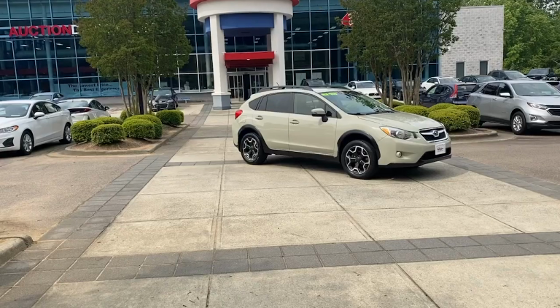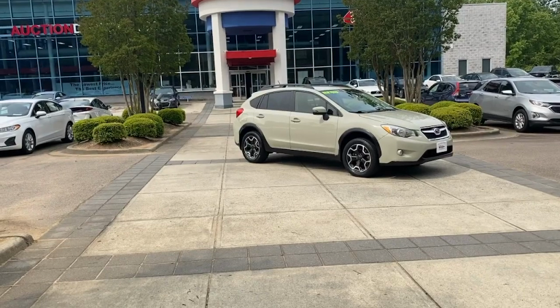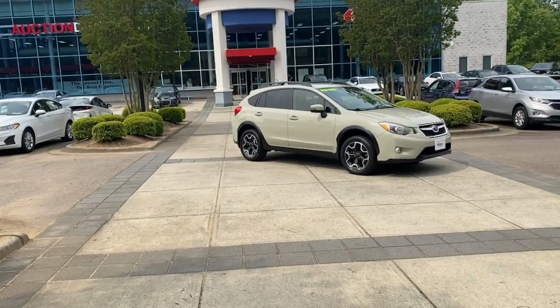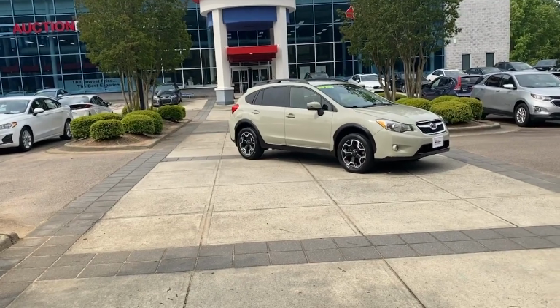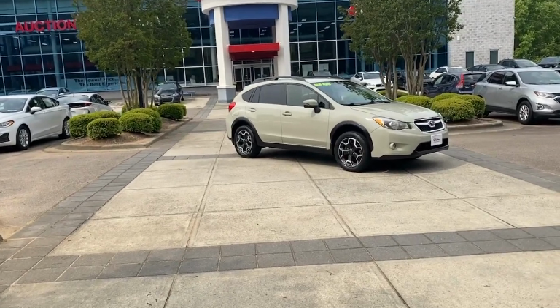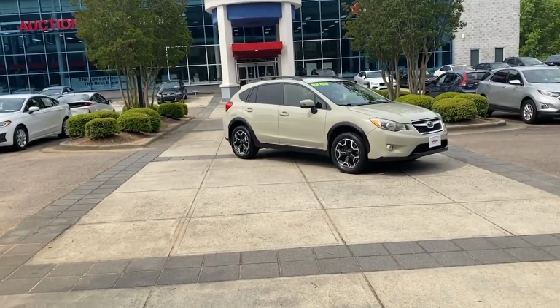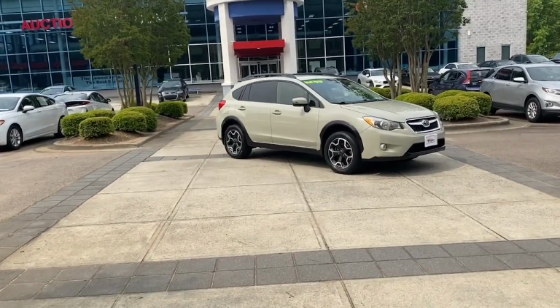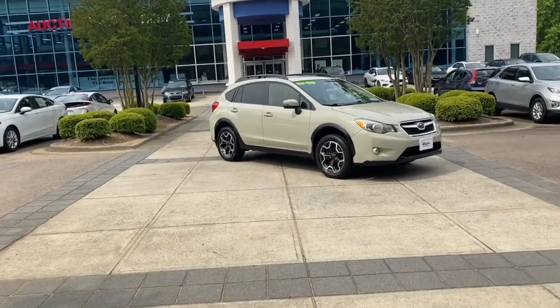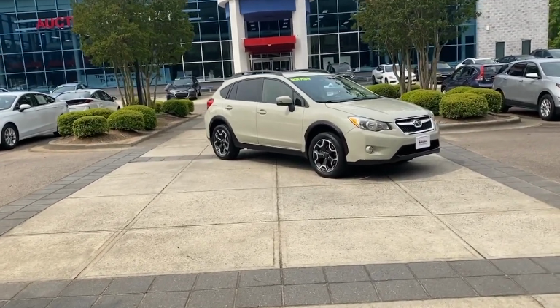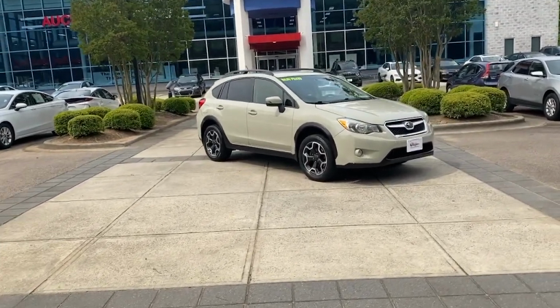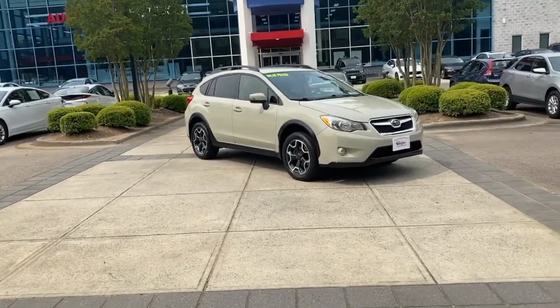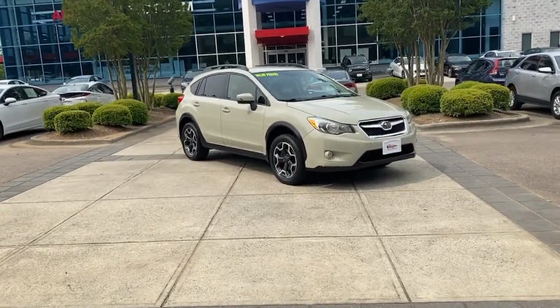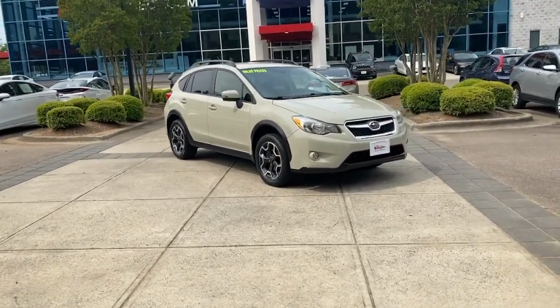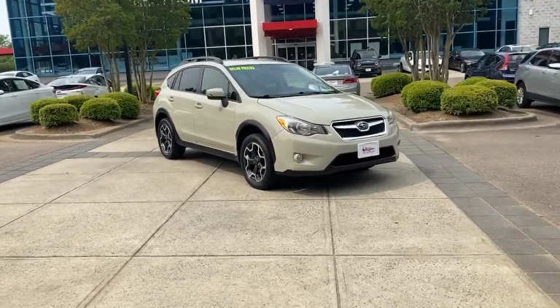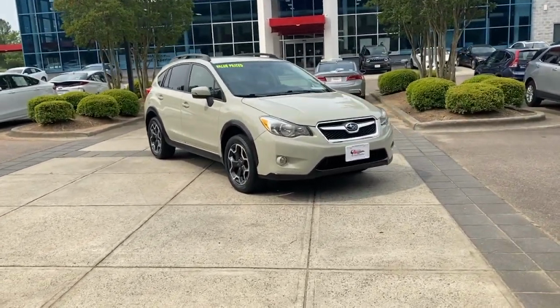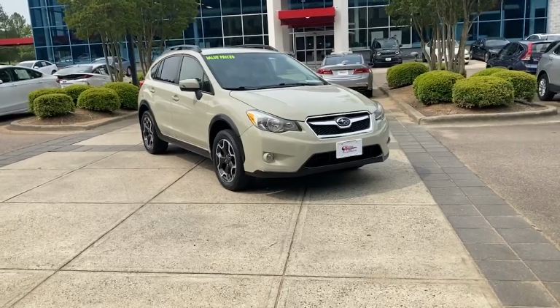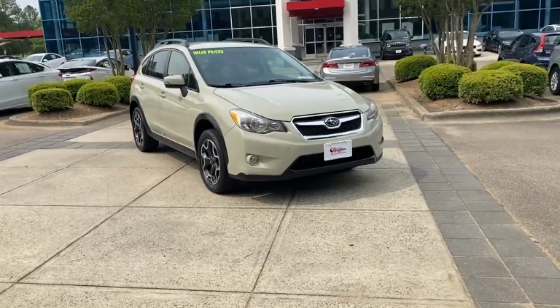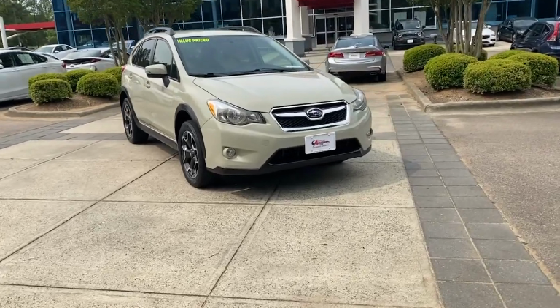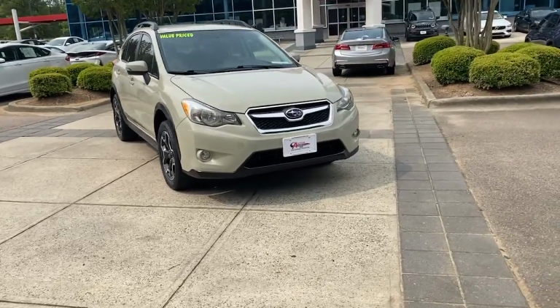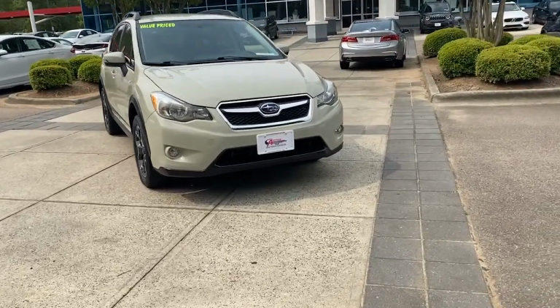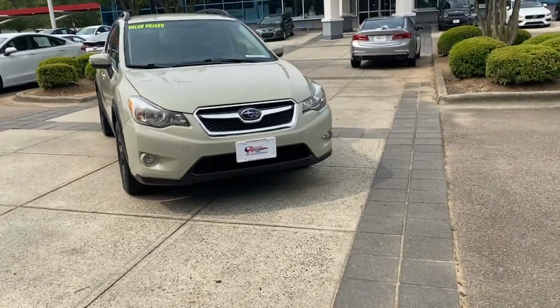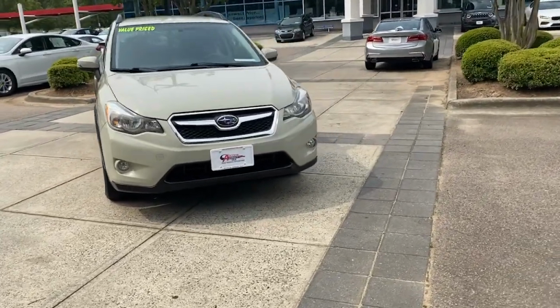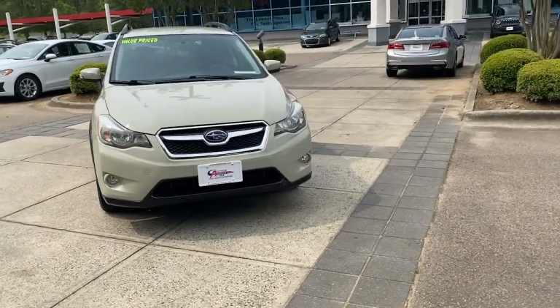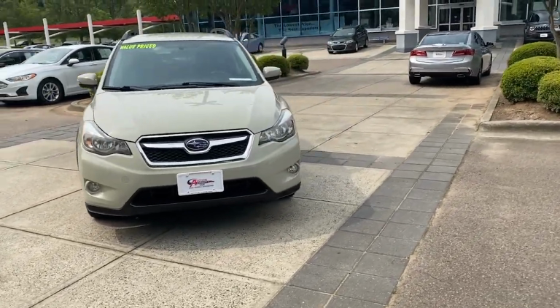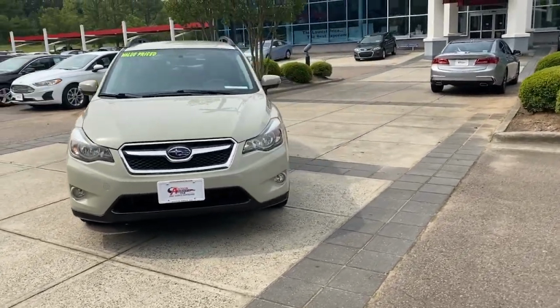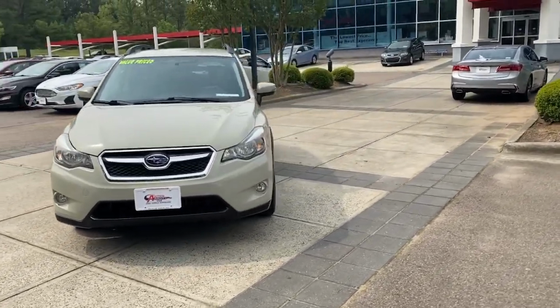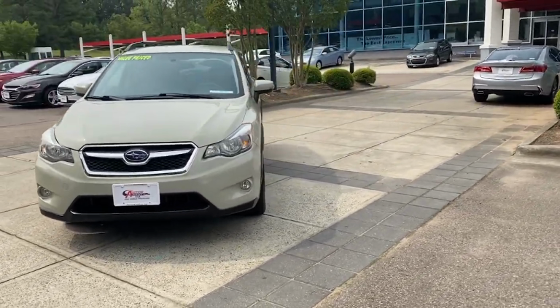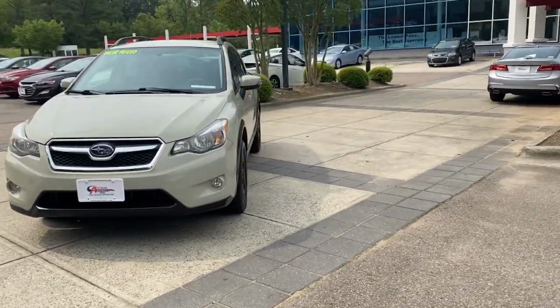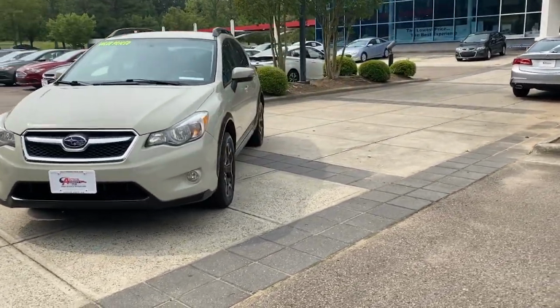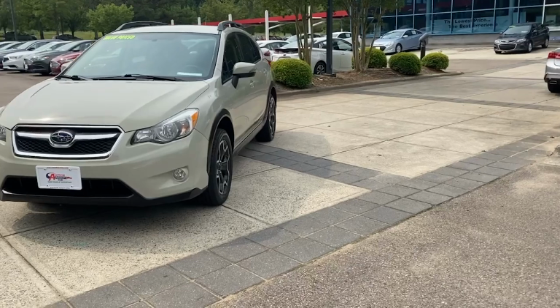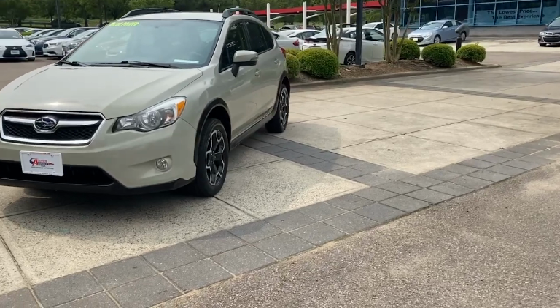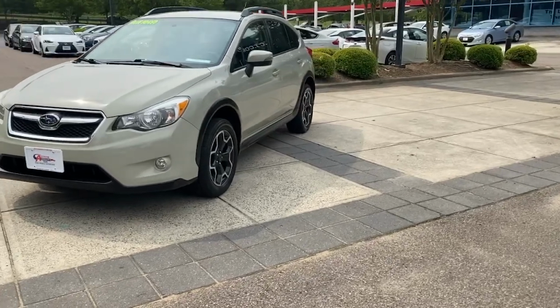Enjoy the view of this 2015 Subaru XV Crosstrek. With less than 110,000 miles on the odometer, this vehicle stands out from the rest.